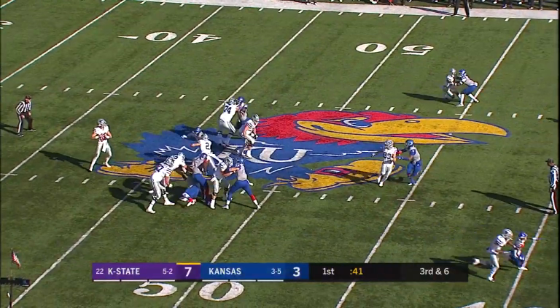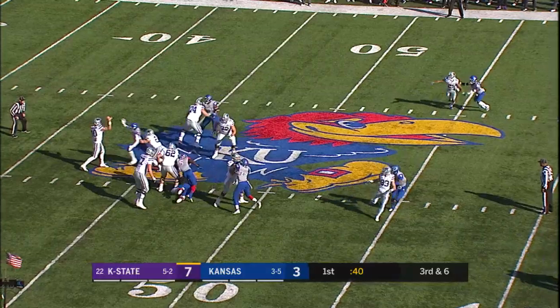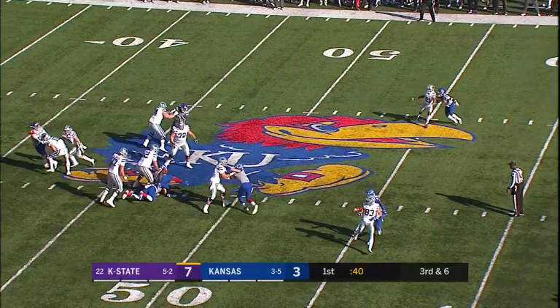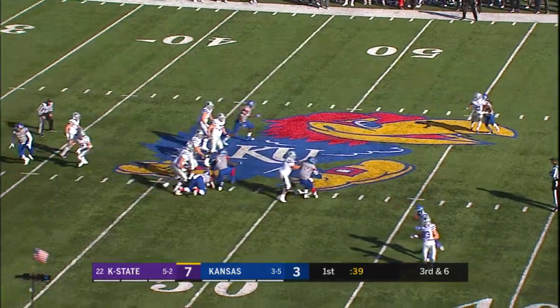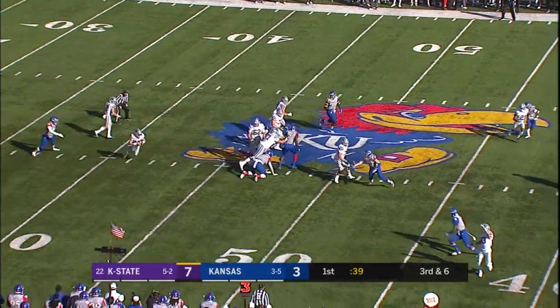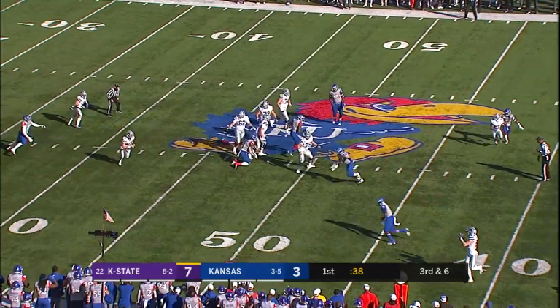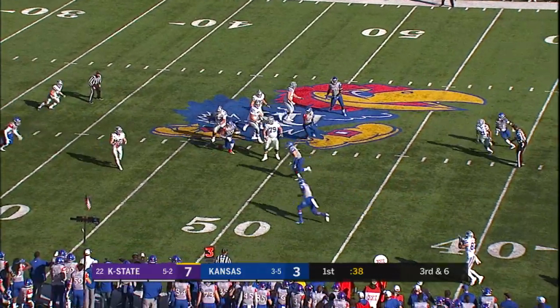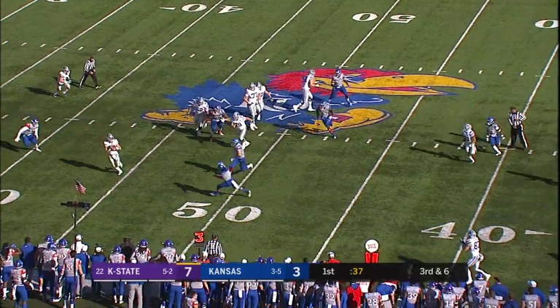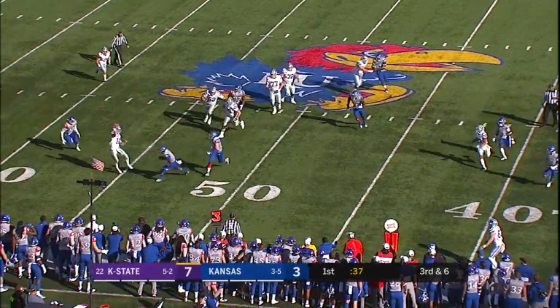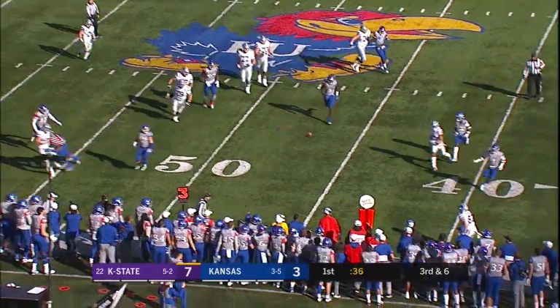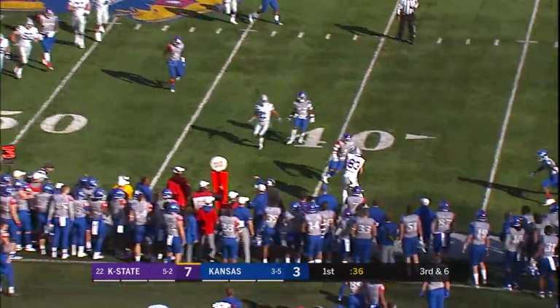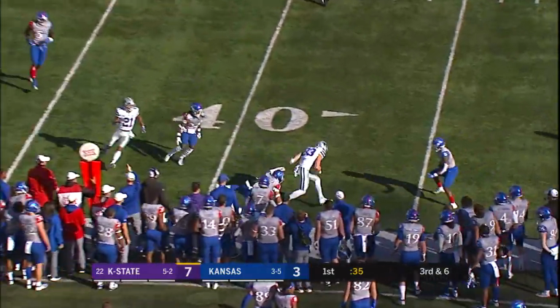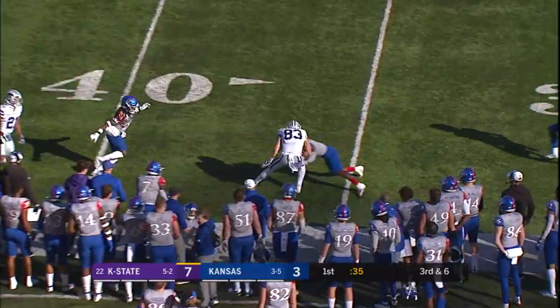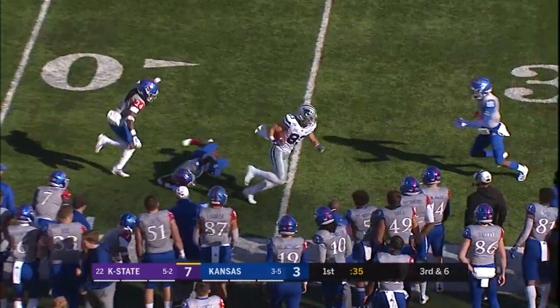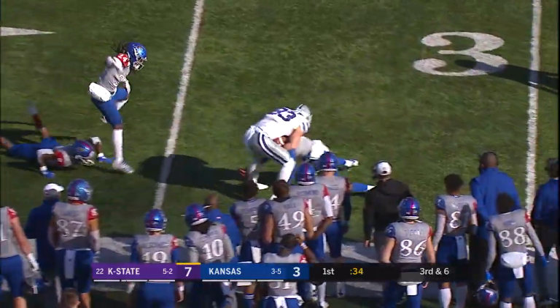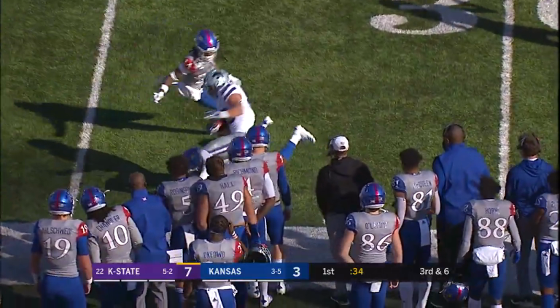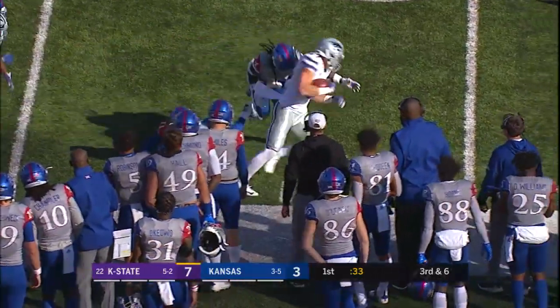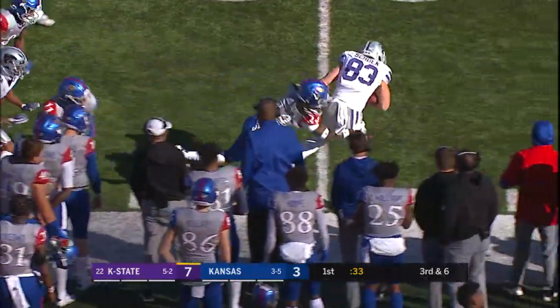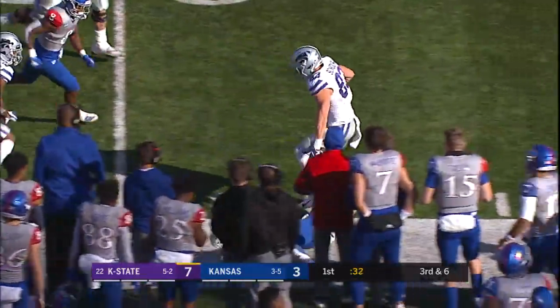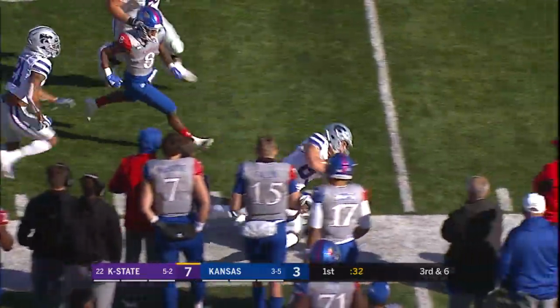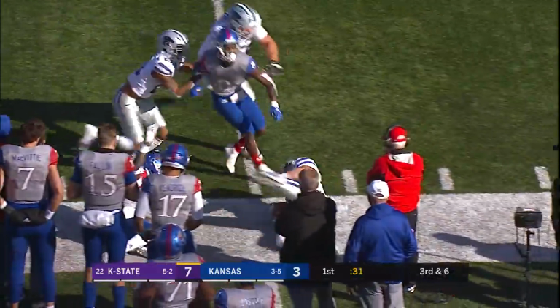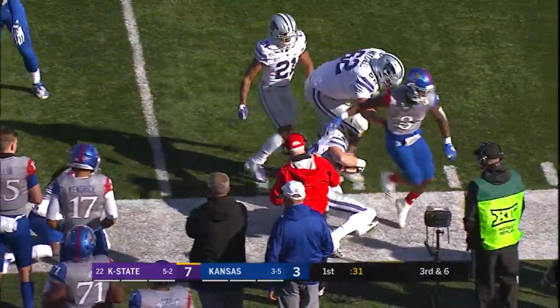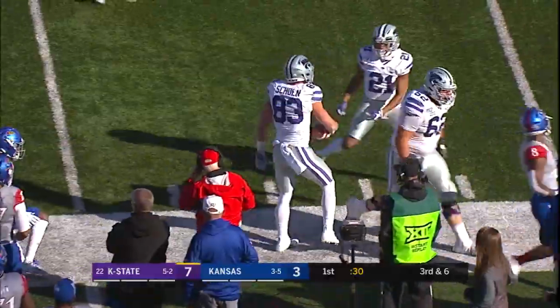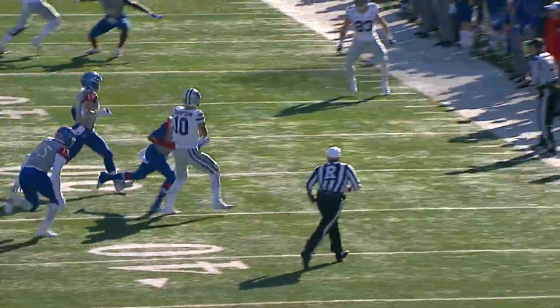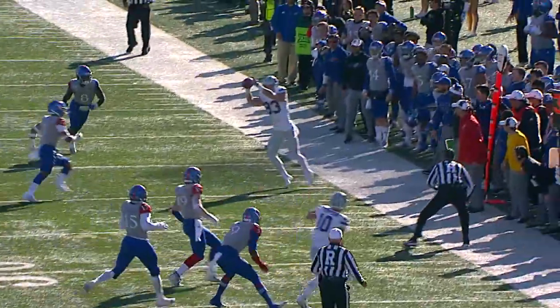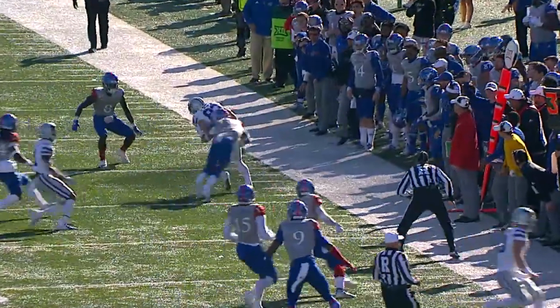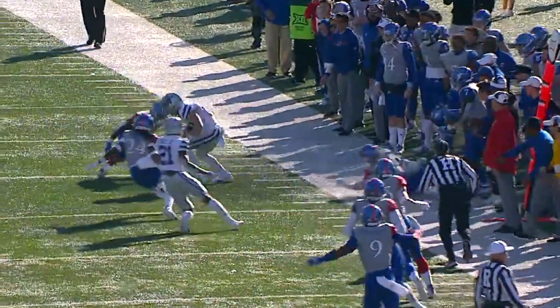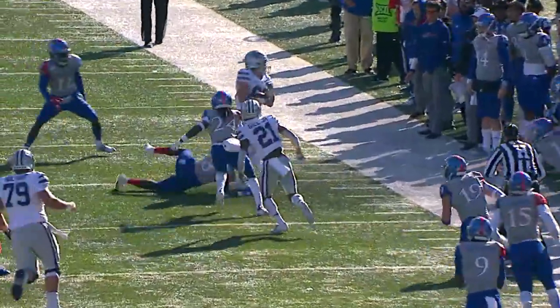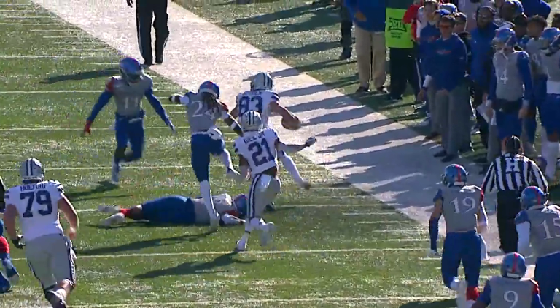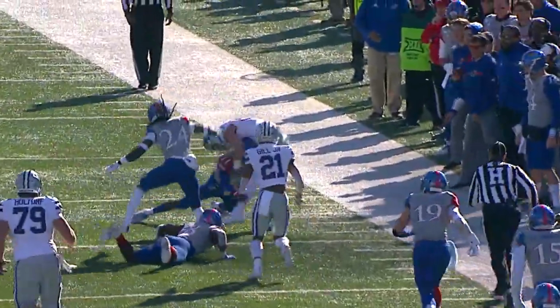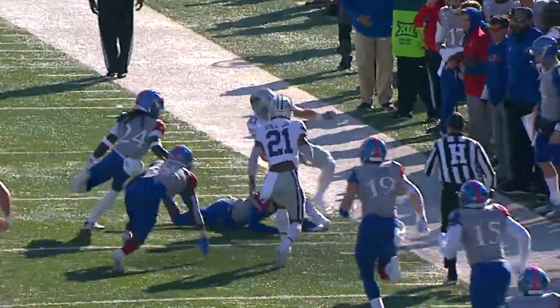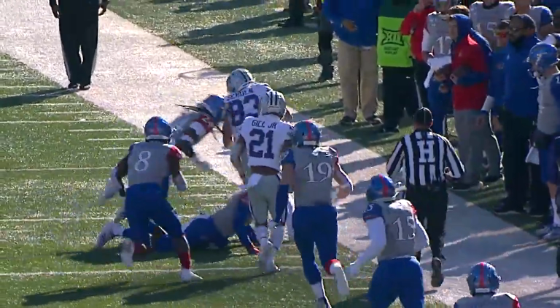There's the snap, Thompson looking, still looking, pumps, under pressure, got away from that, and now Skyler will throw it to the sideline. Schoen's got it at the 35, breaks a tackle at the 30, still going down the sideline, and finally out of bounds near the 27. Schoen with a big-time play.